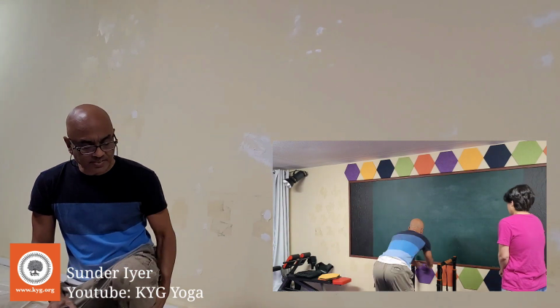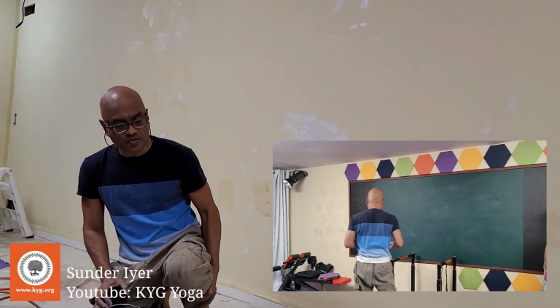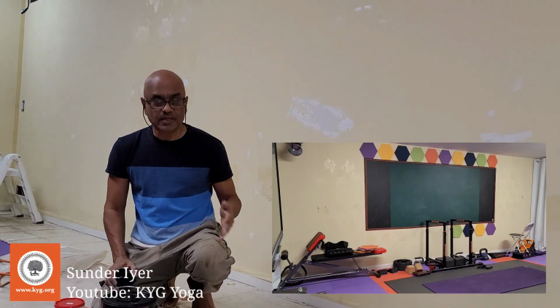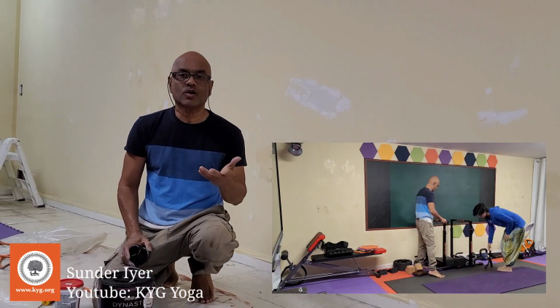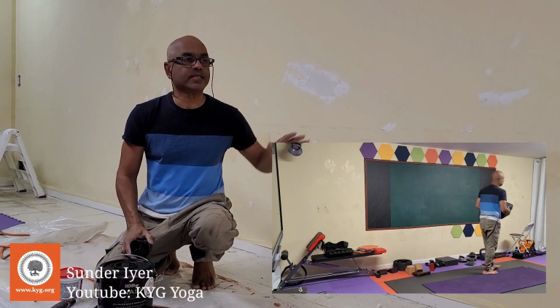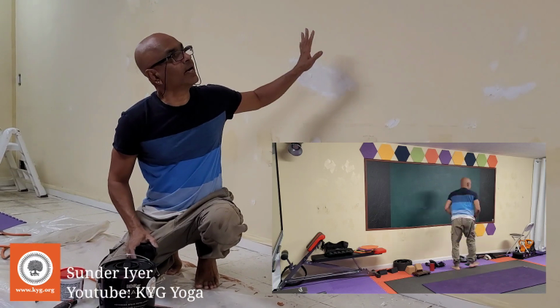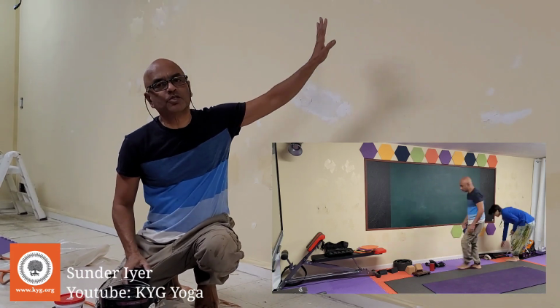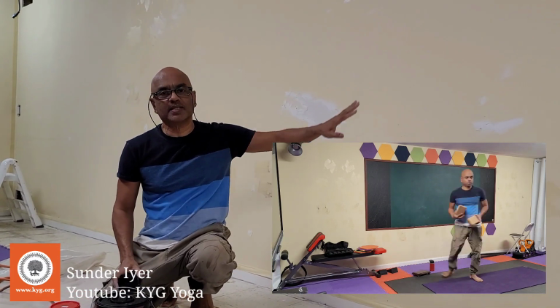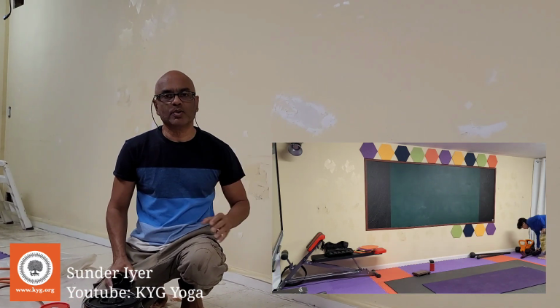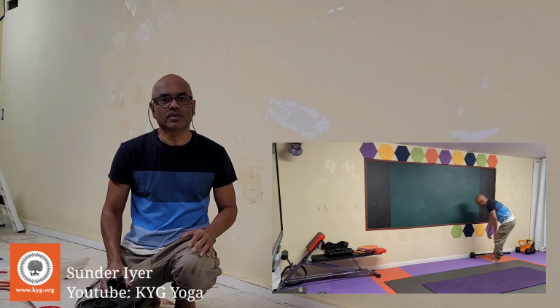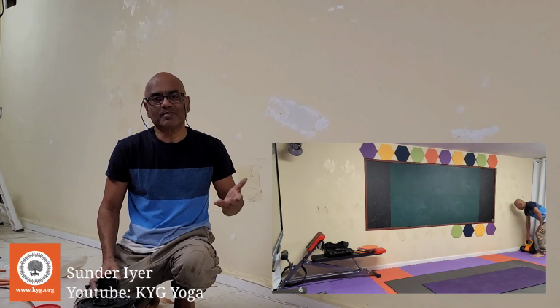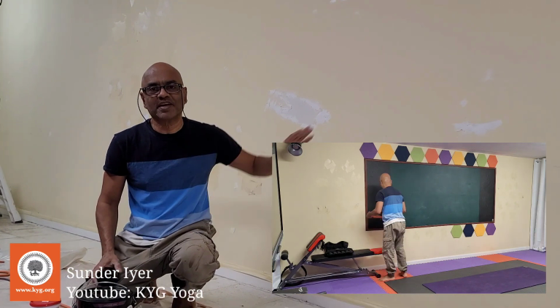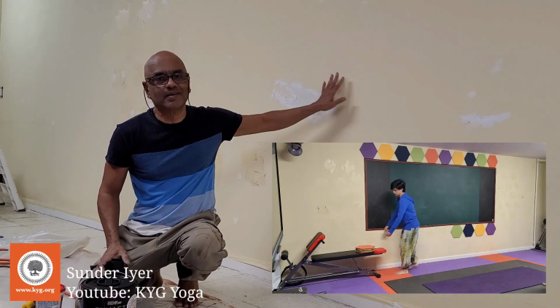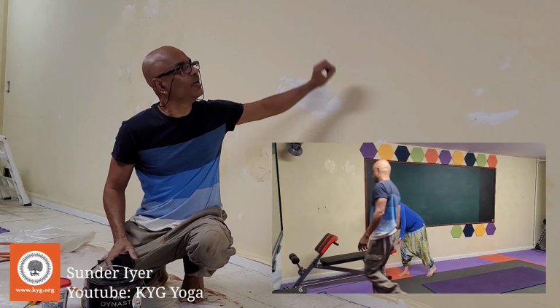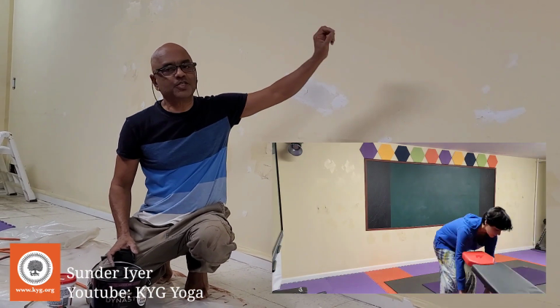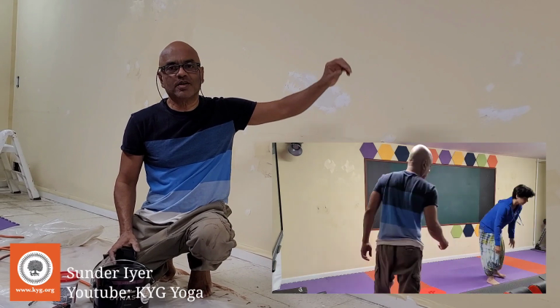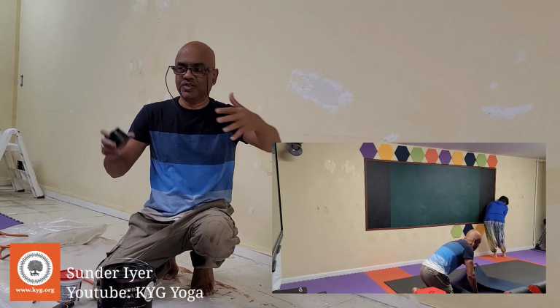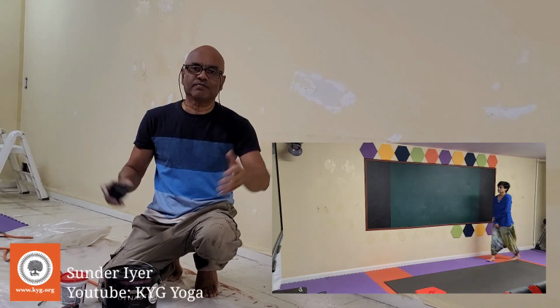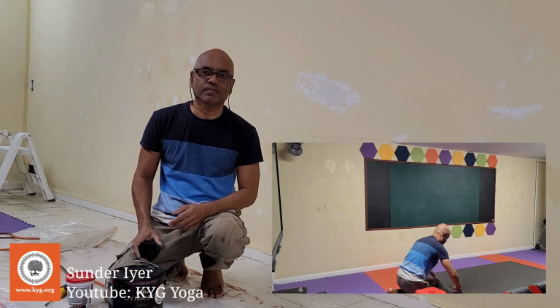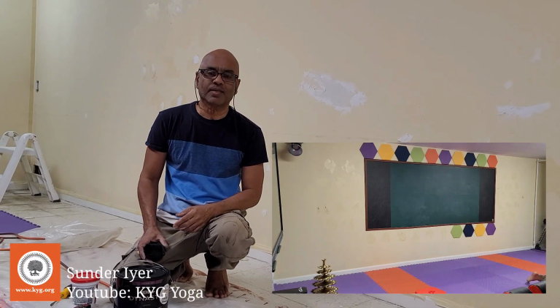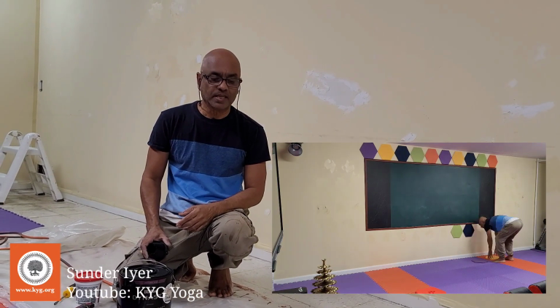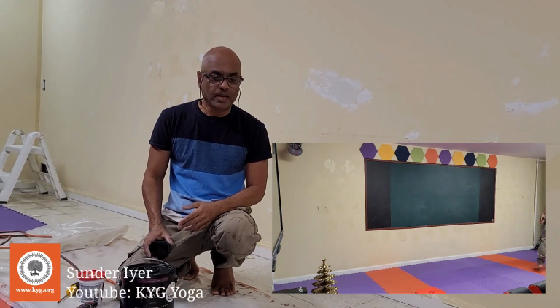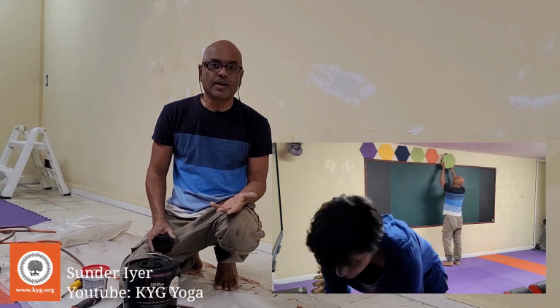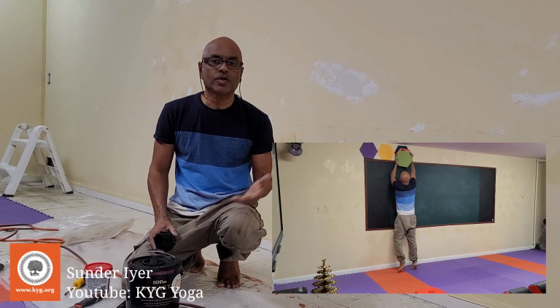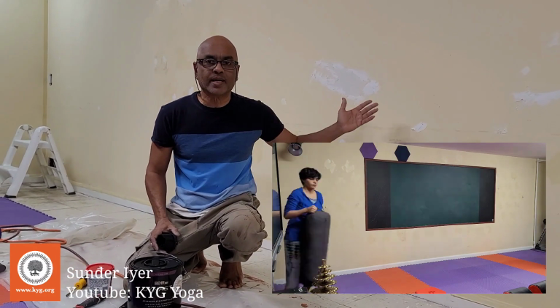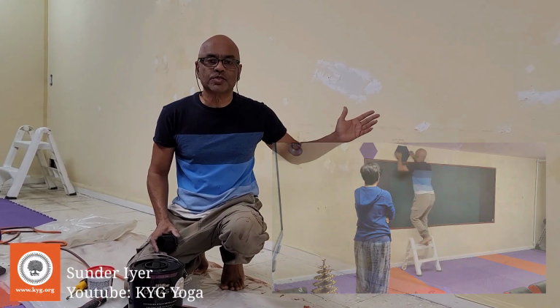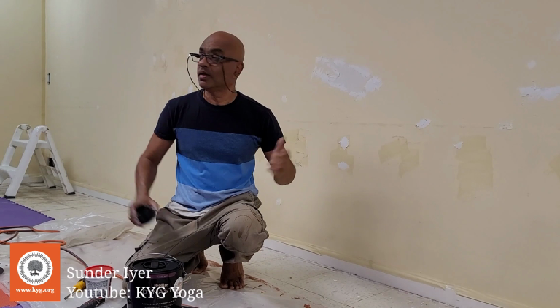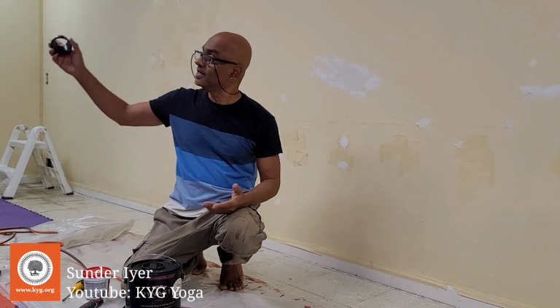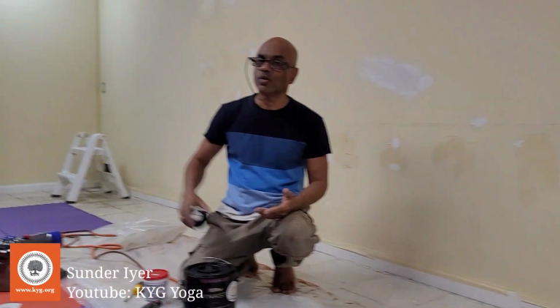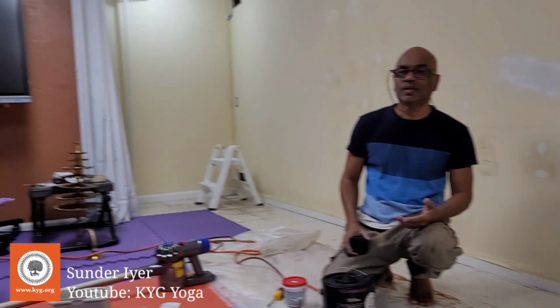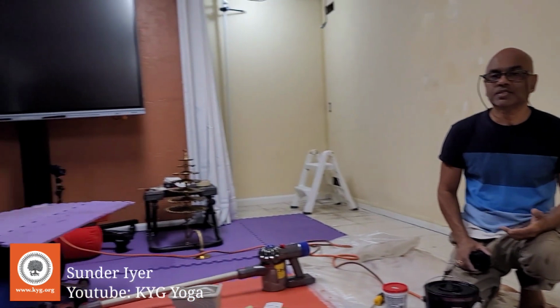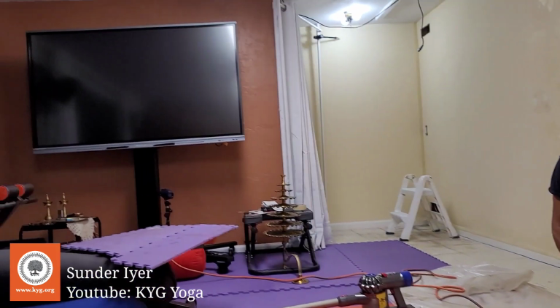Previously, before we started these online things, I used to use it as a blackboard — it was green in color so I used to write on it and we used to have classes. But now I've switched to a digital board which is out there.